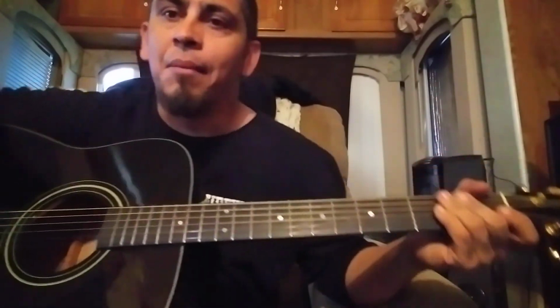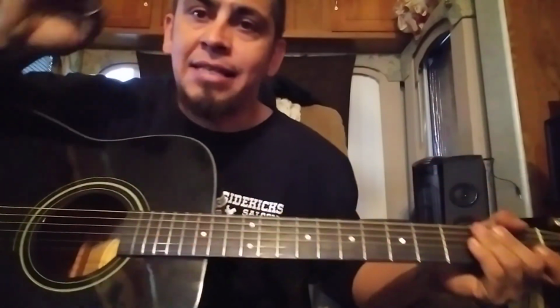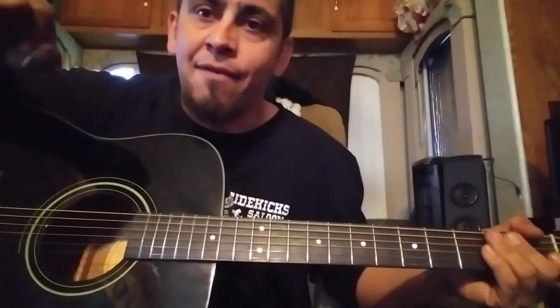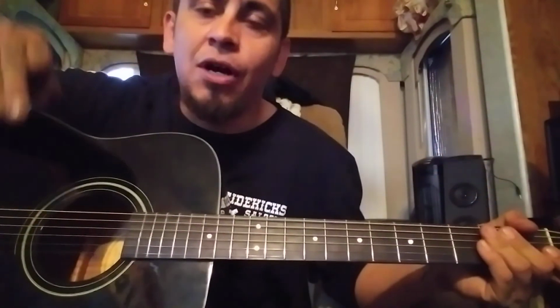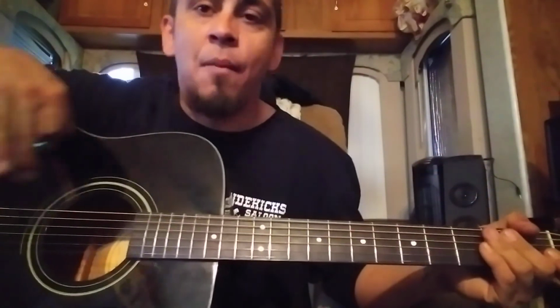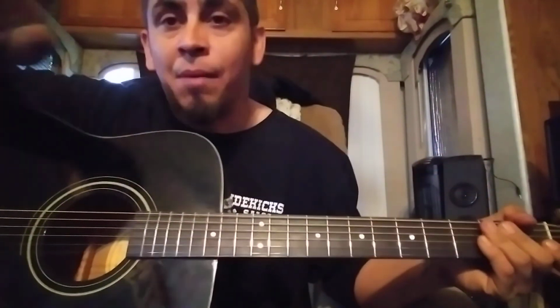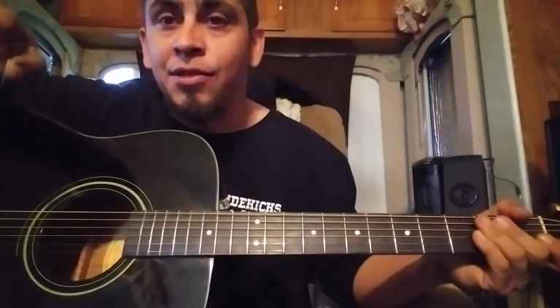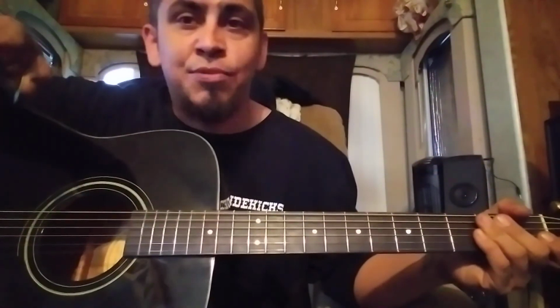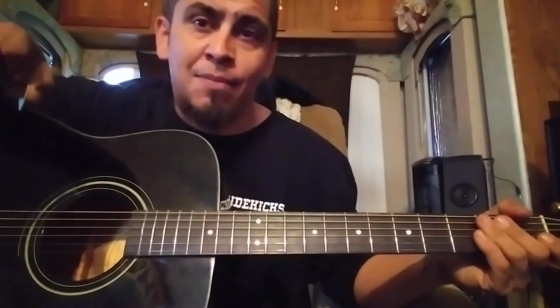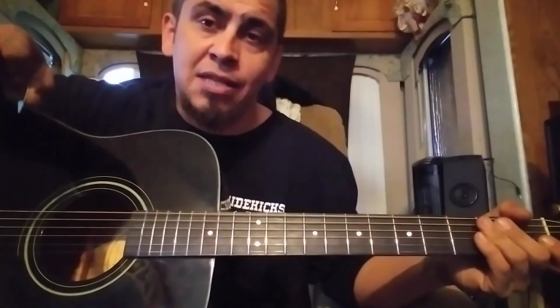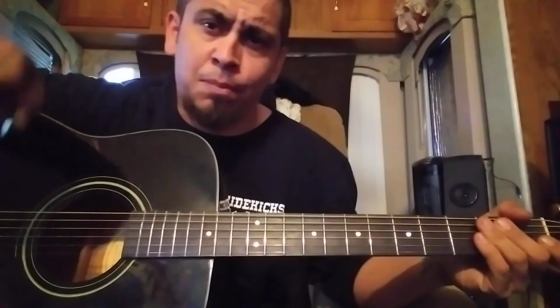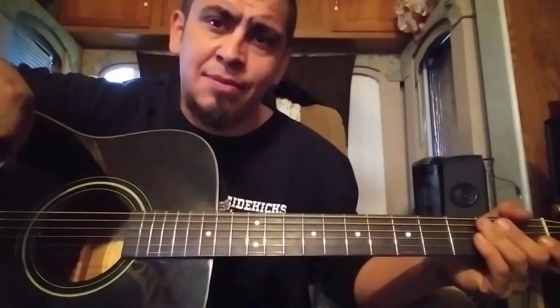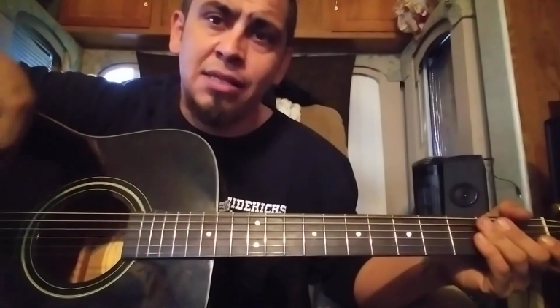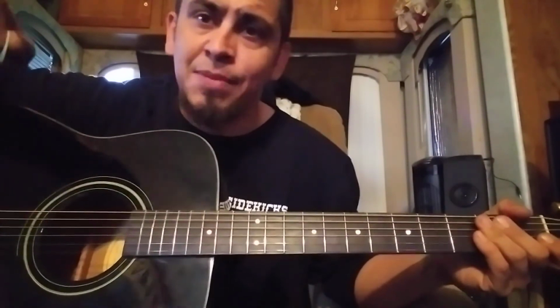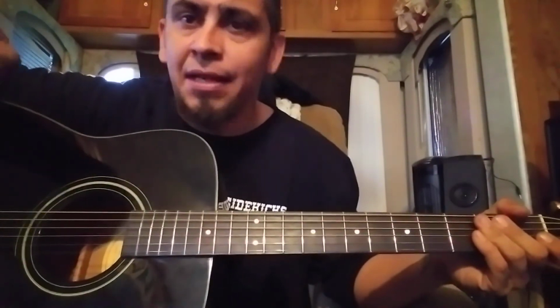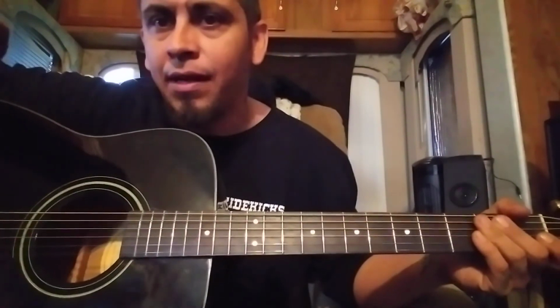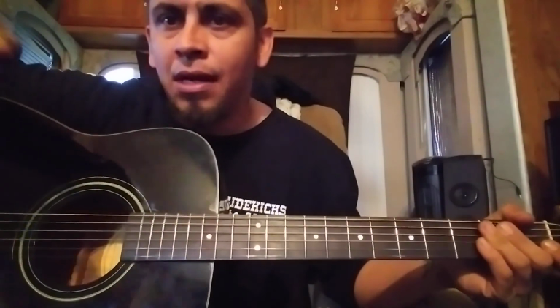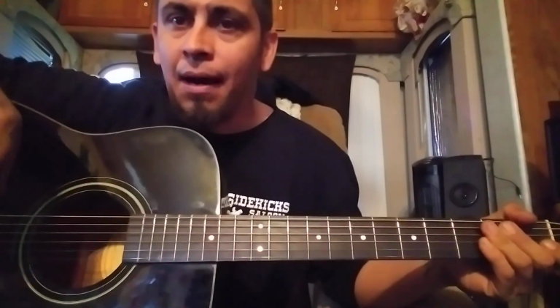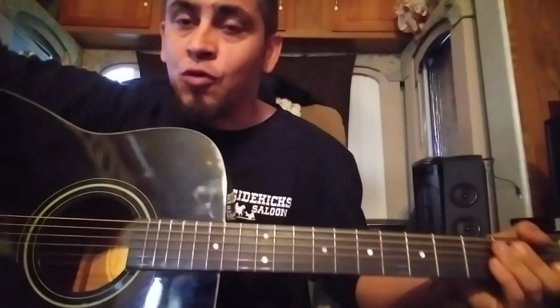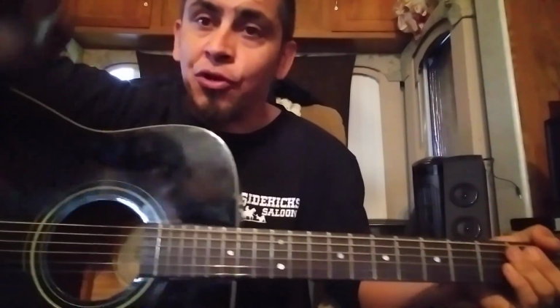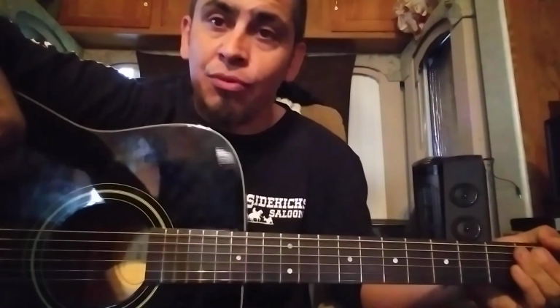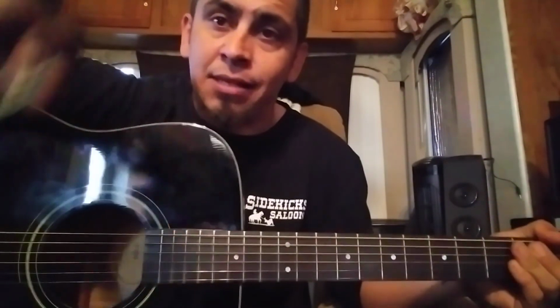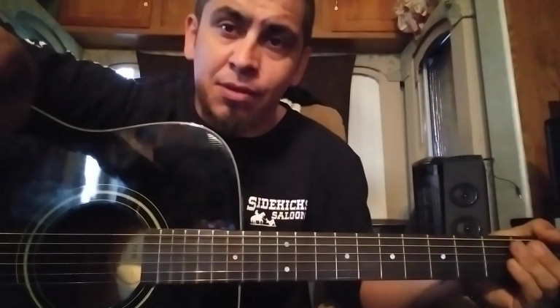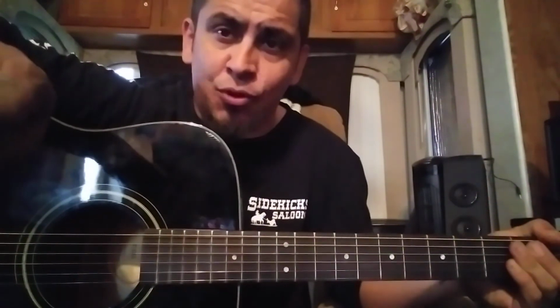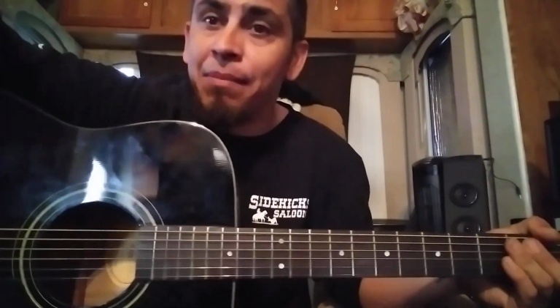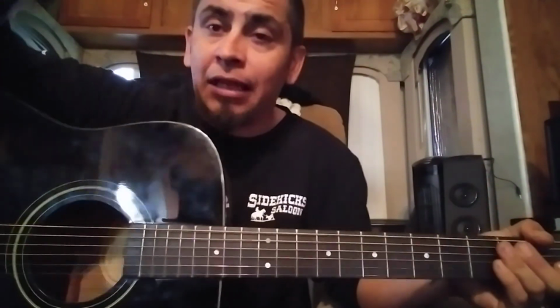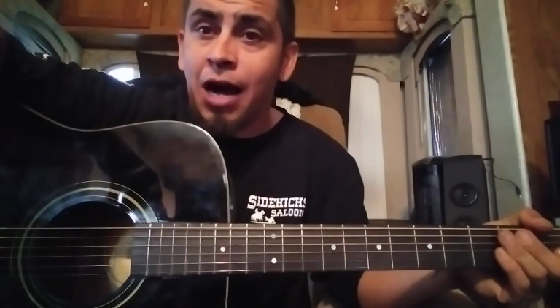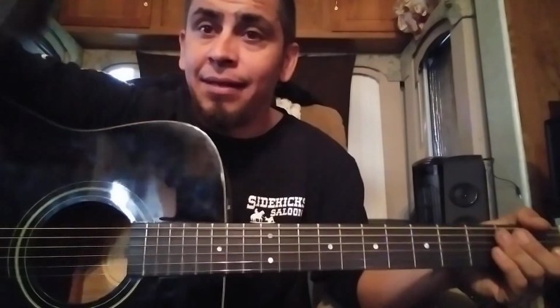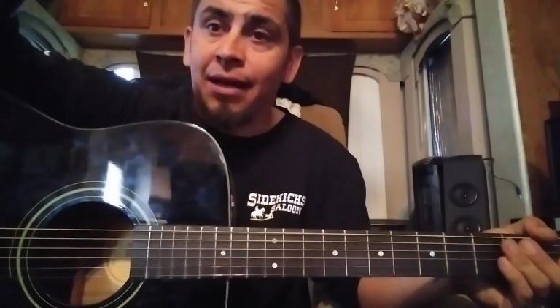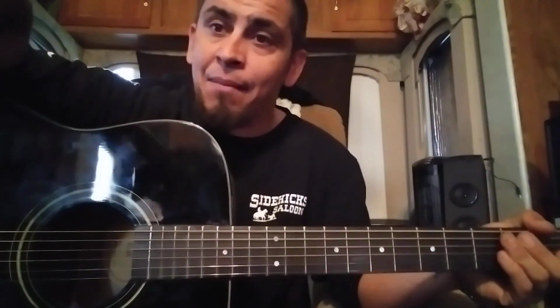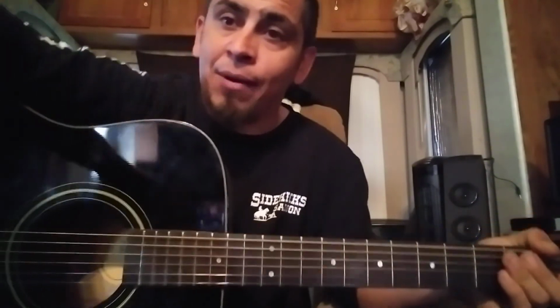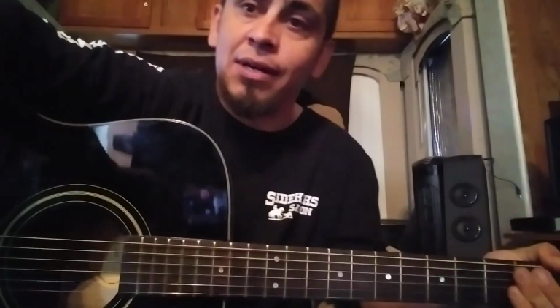So that's the end of this video. I'm going to jump into some Drop C songs and play some songs in Drop C in the next video. Make sure you like, subscribe, leave a comment, and we'll get right to it.